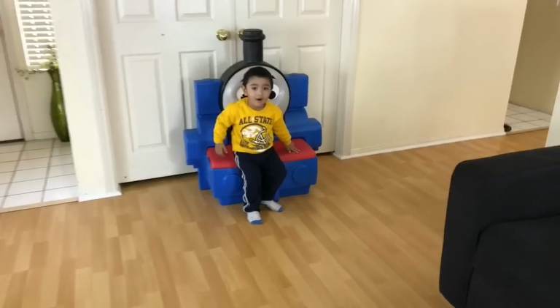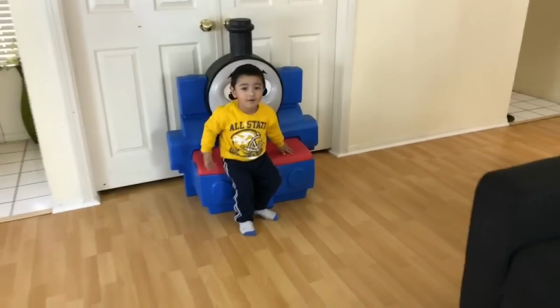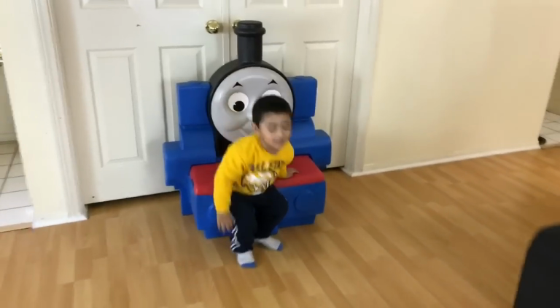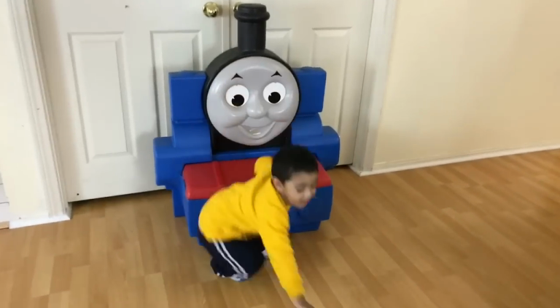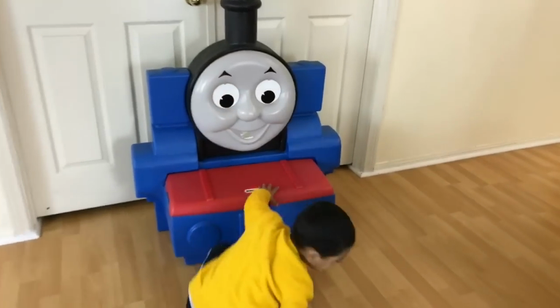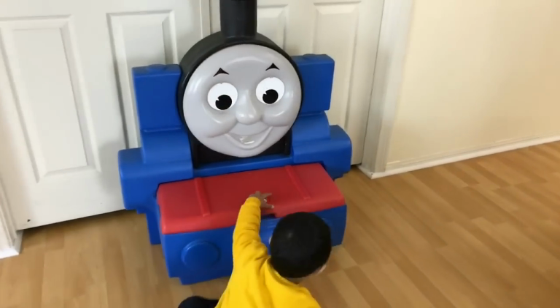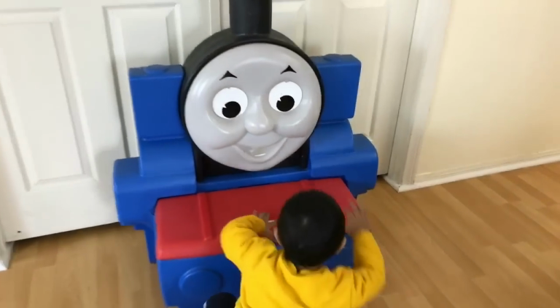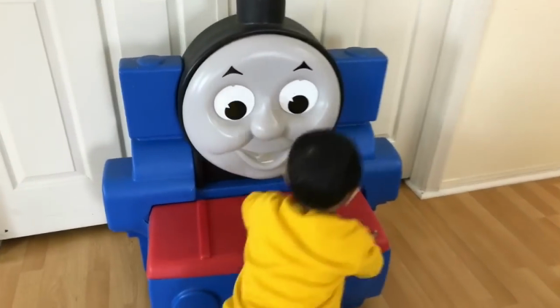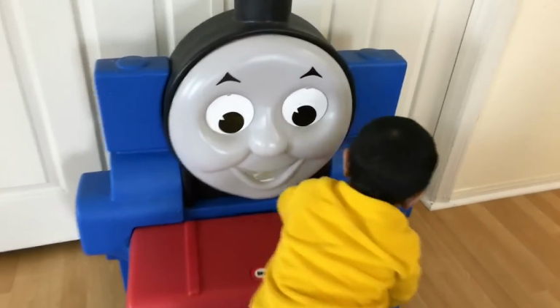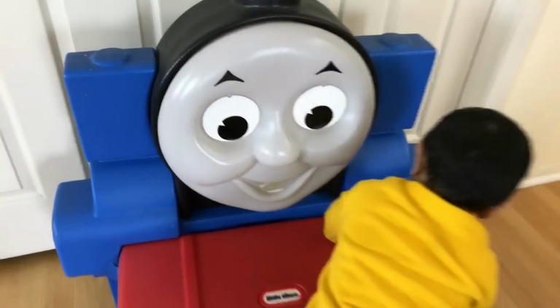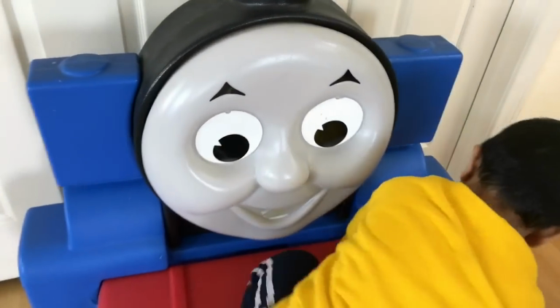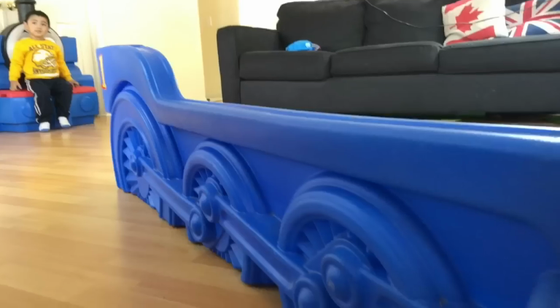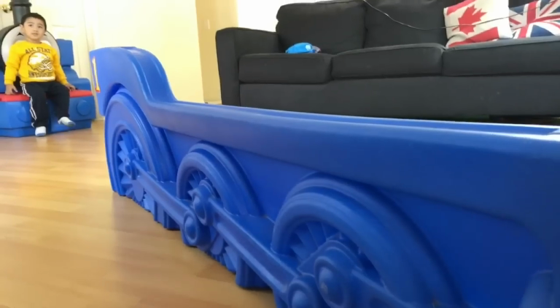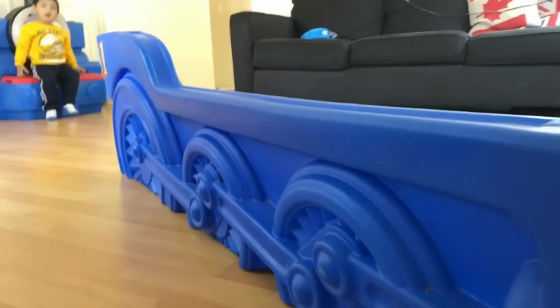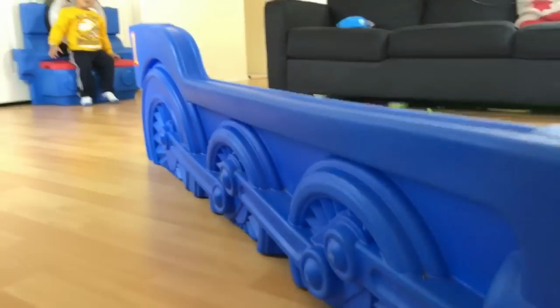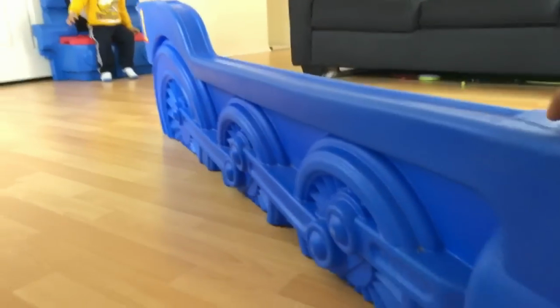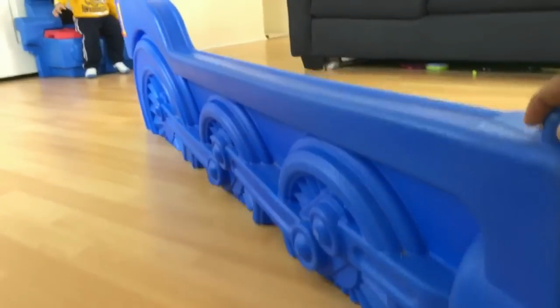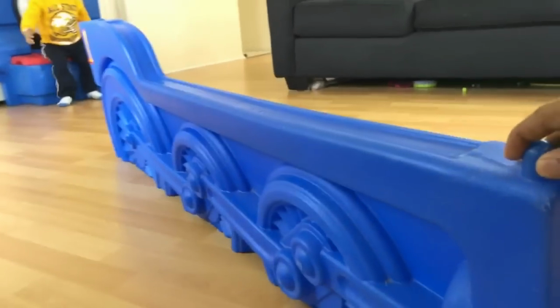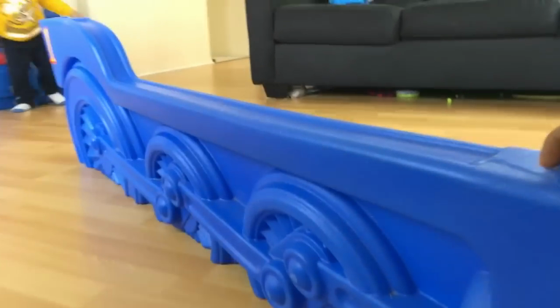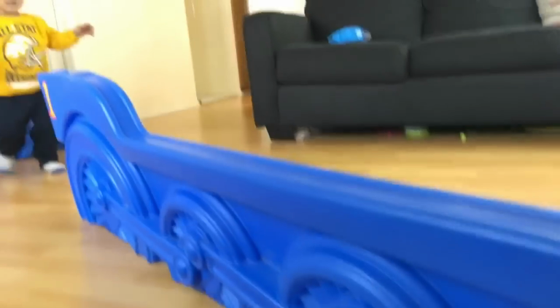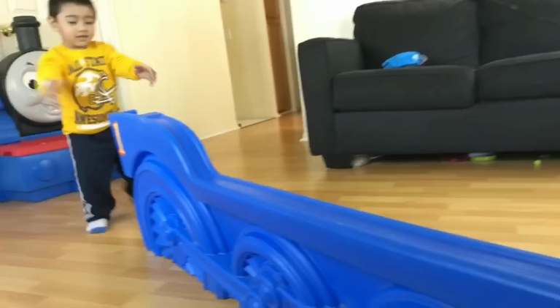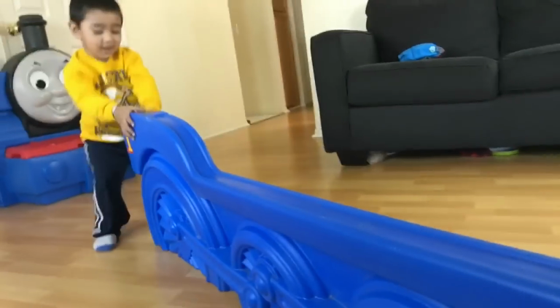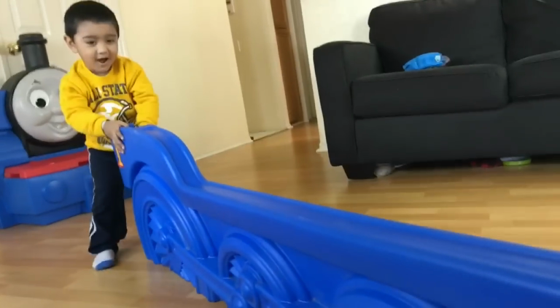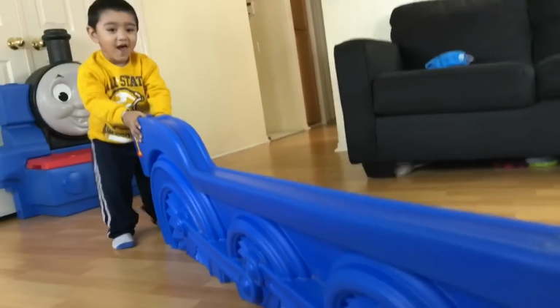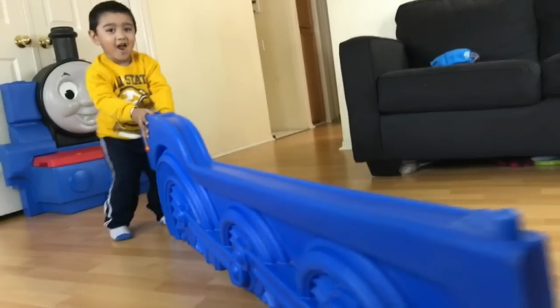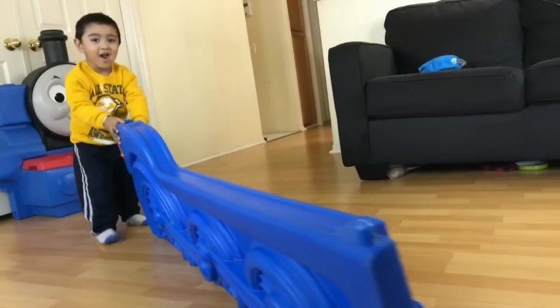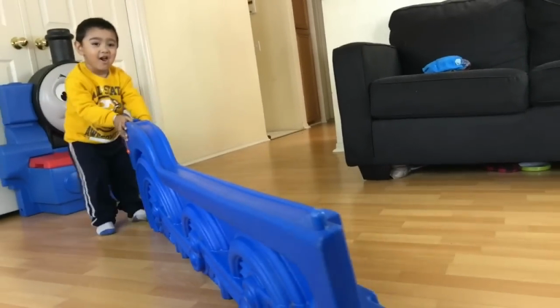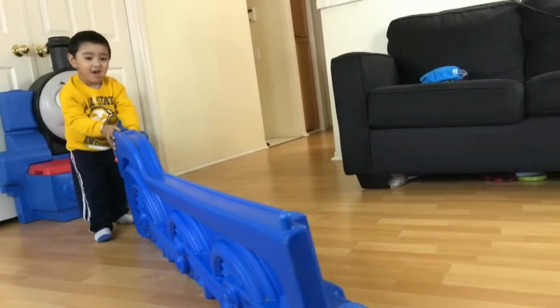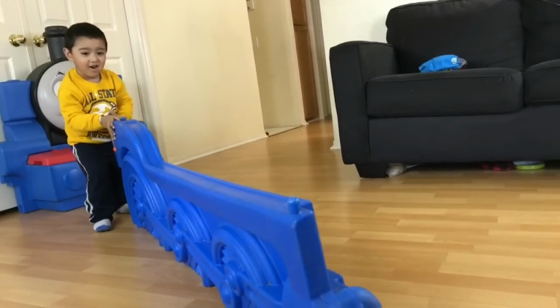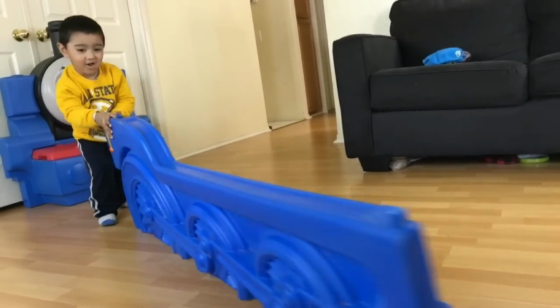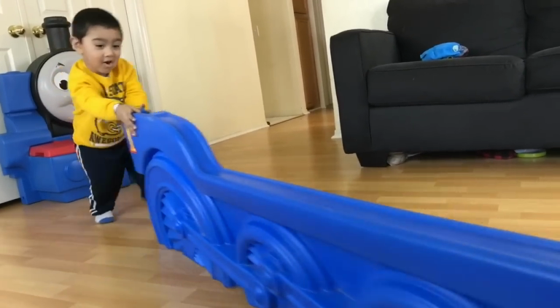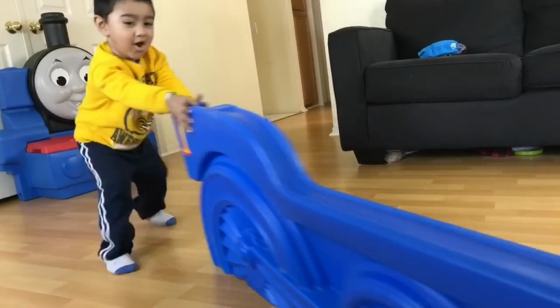Let me see Thomas there. Hey, that's a giant Thomas head! Wheels on the Thomas go round and round, round and round, round and round.